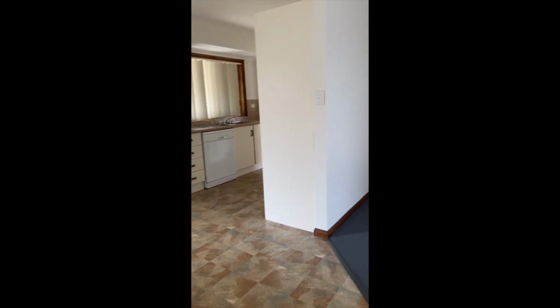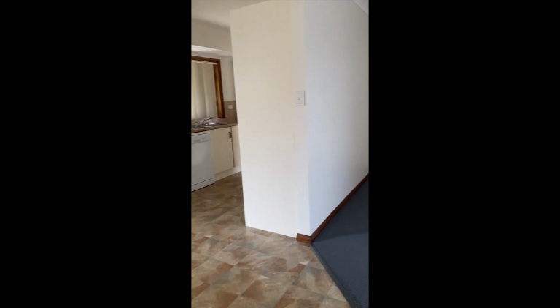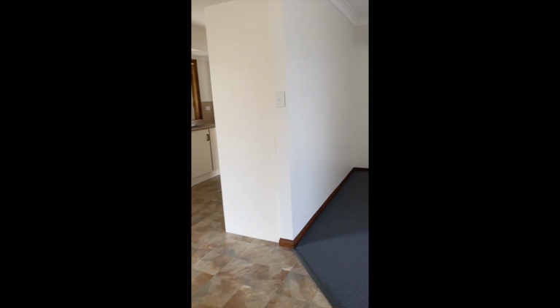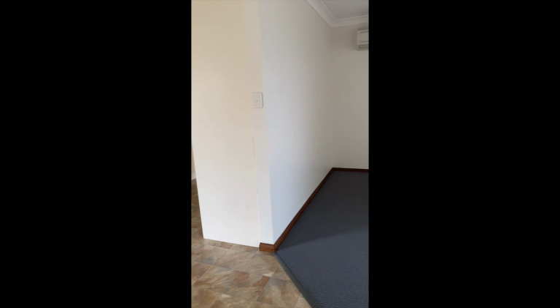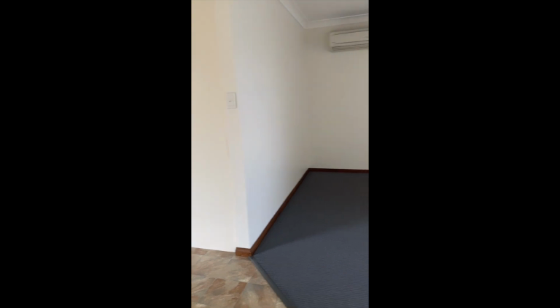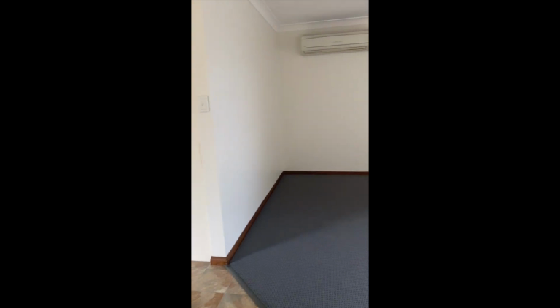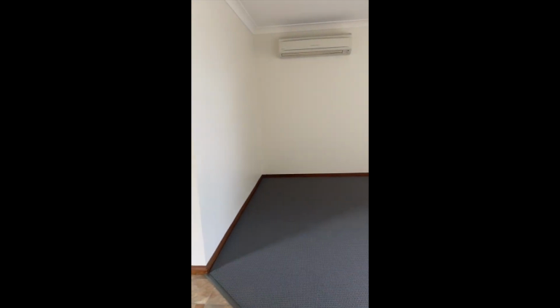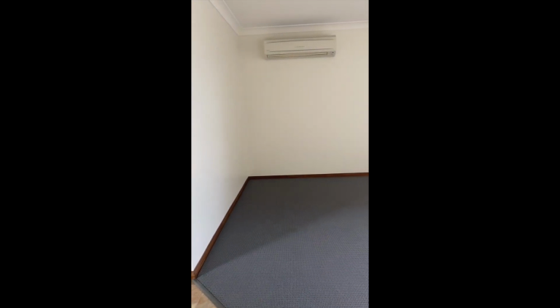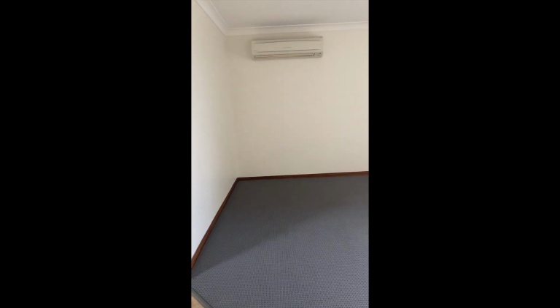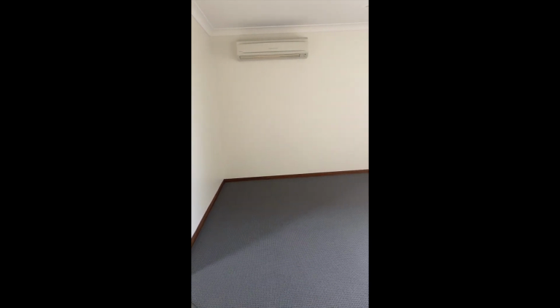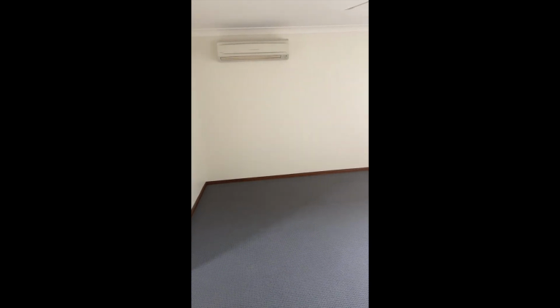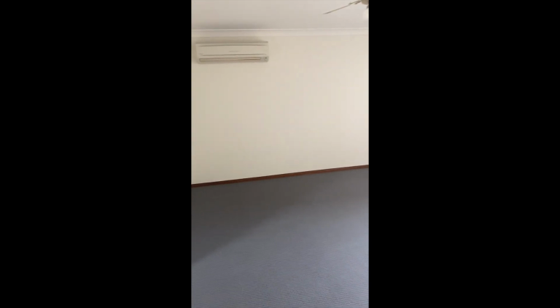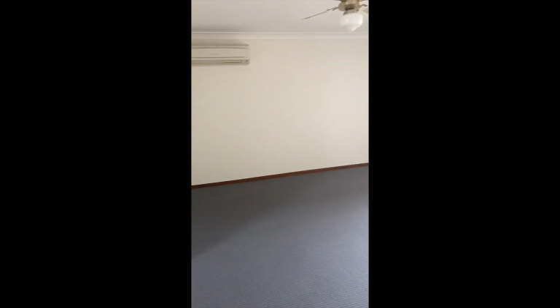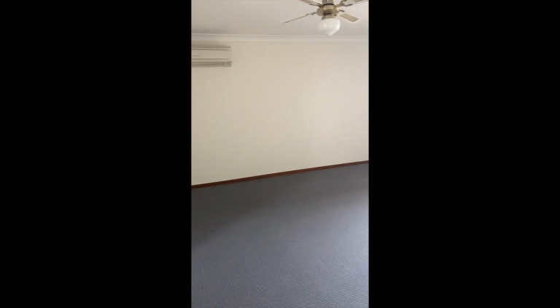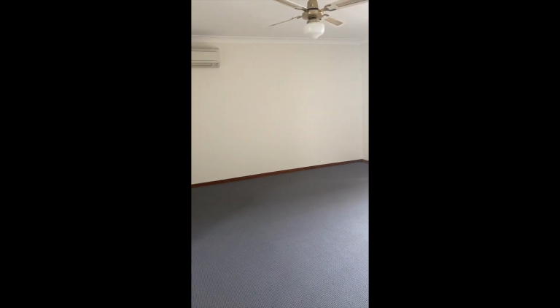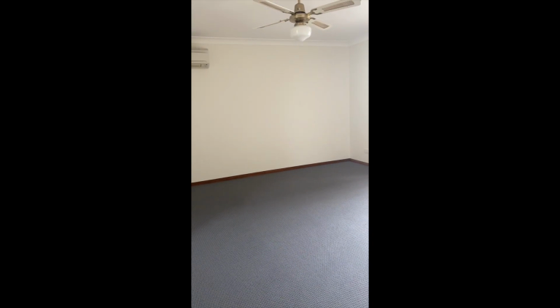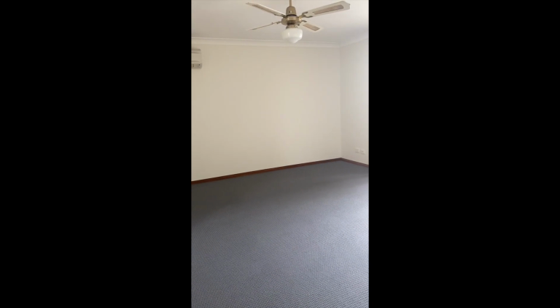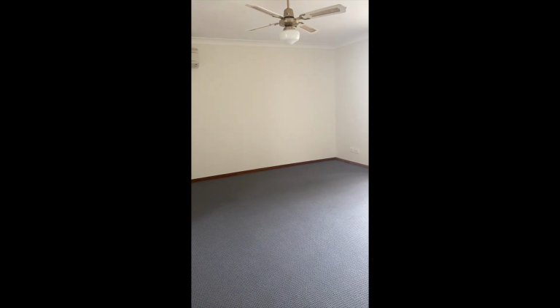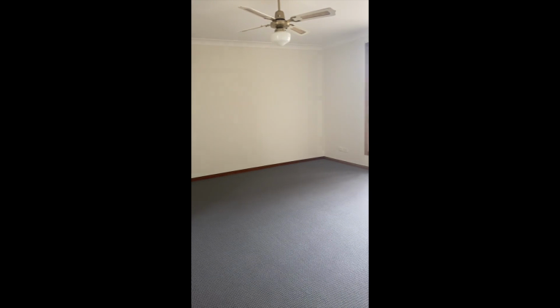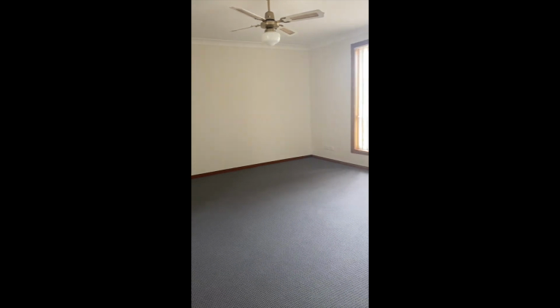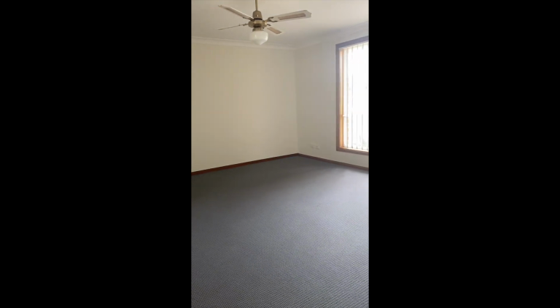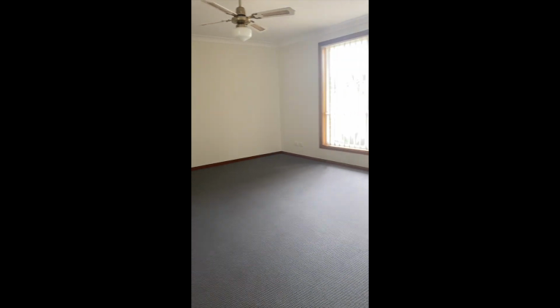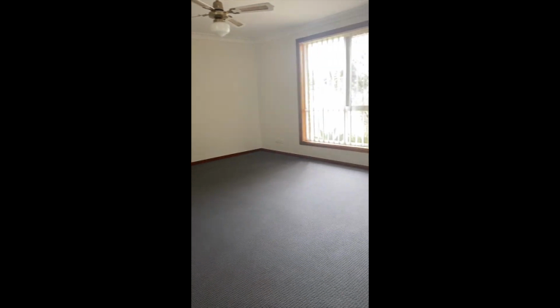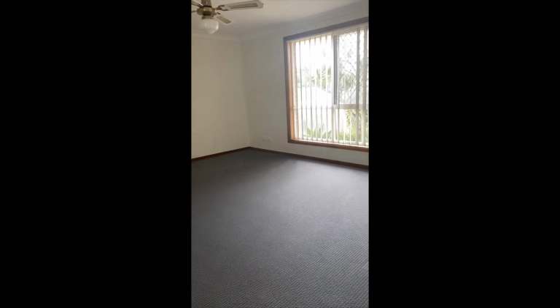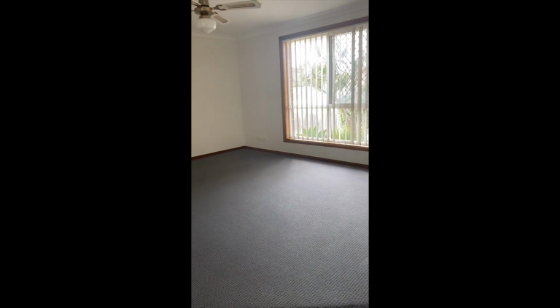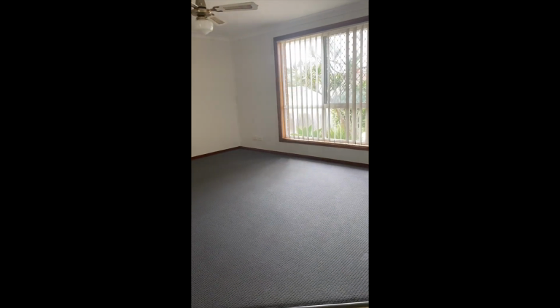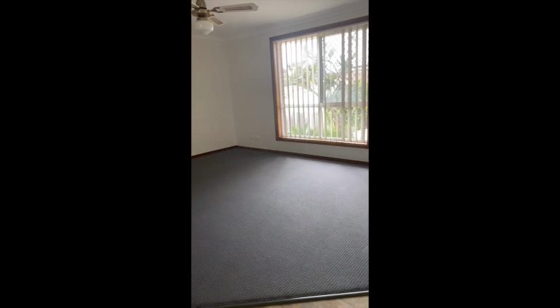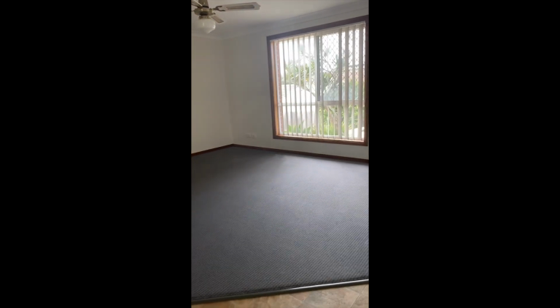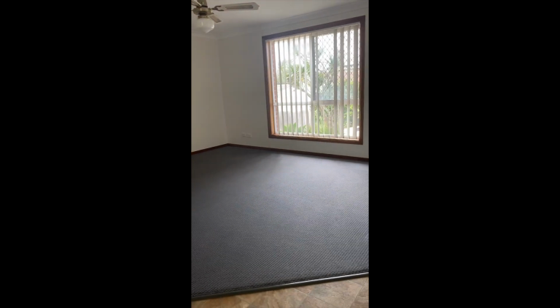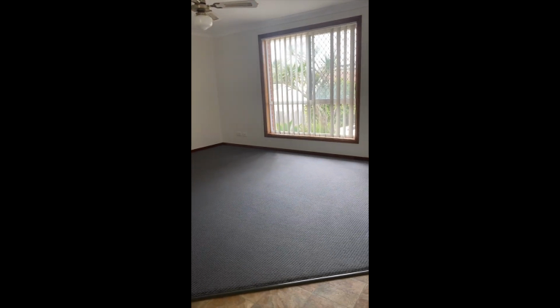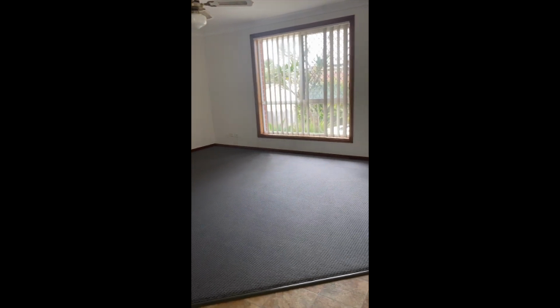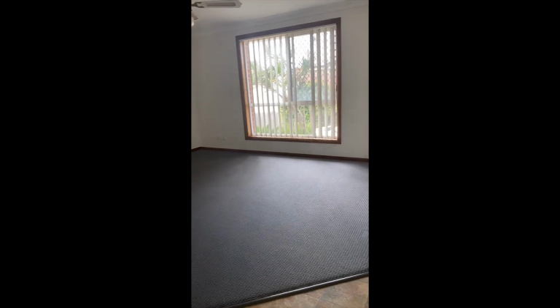We have open plan living with a large lounge room, air conditioning and ceiling fan in here. It's quite a good size with new carpet as well, so it's nice and fresh.